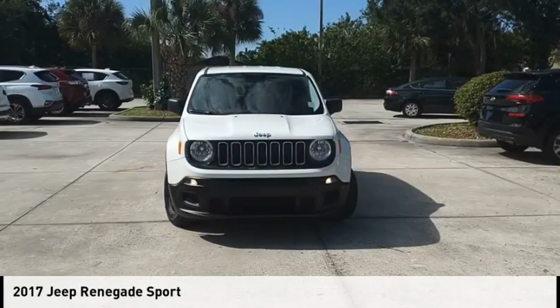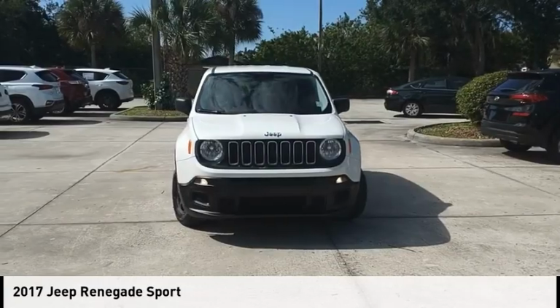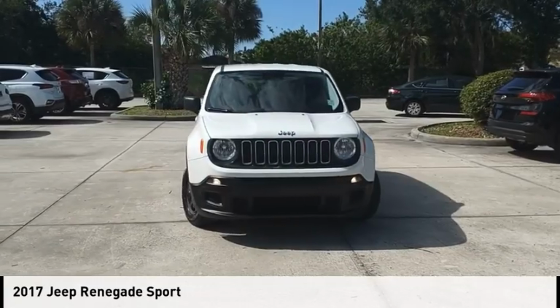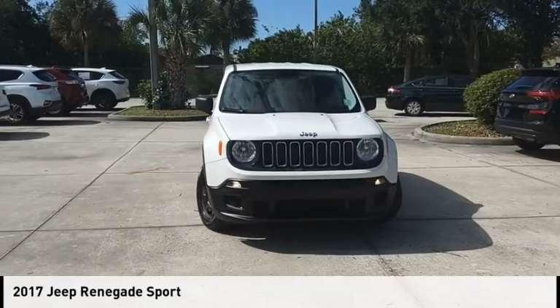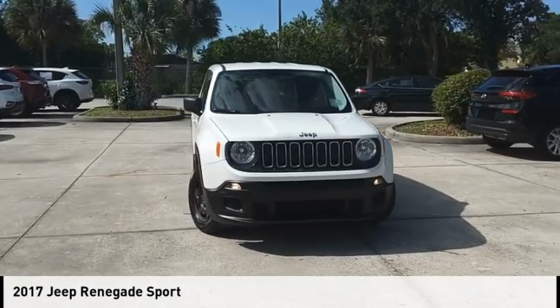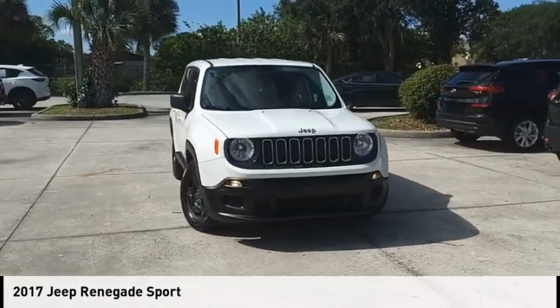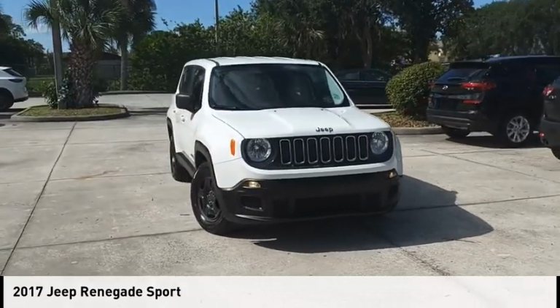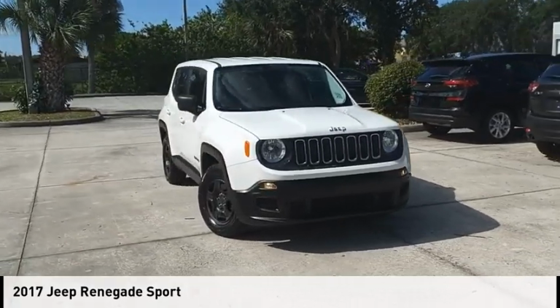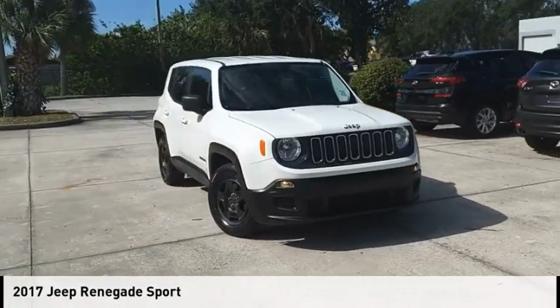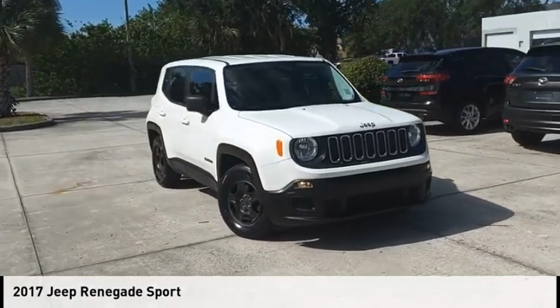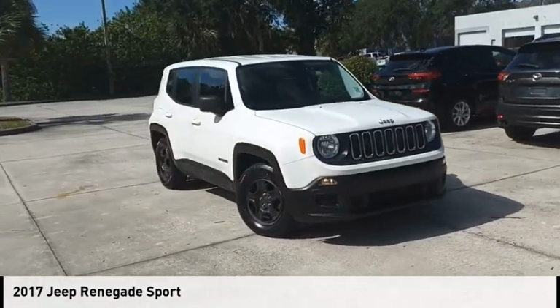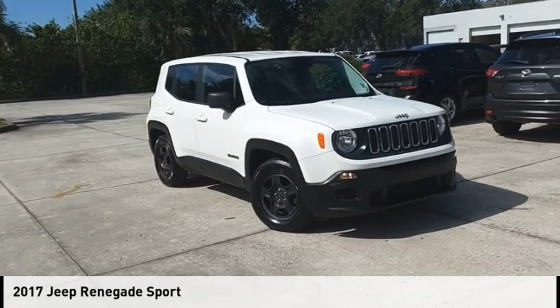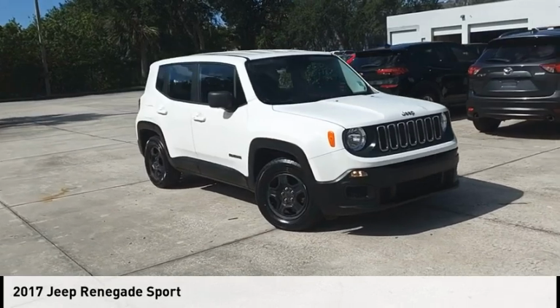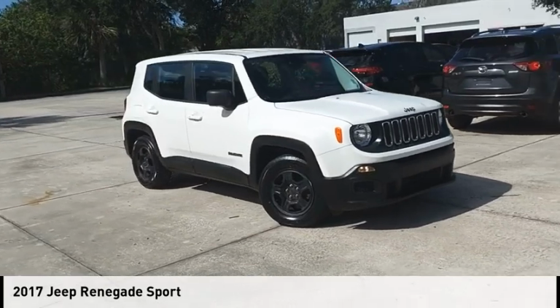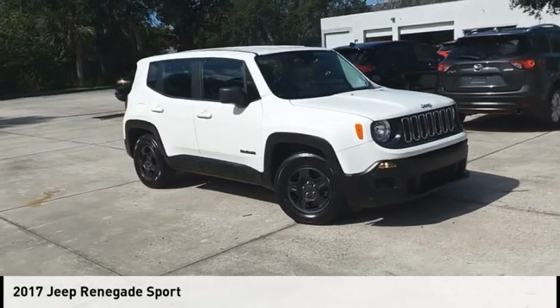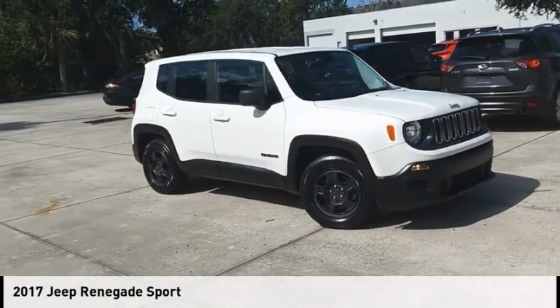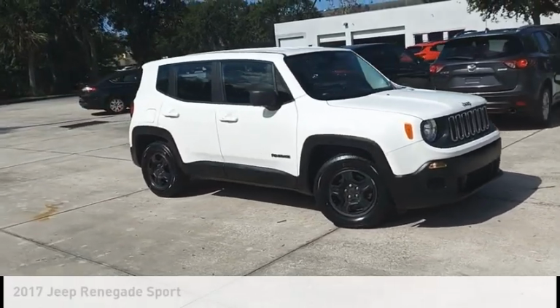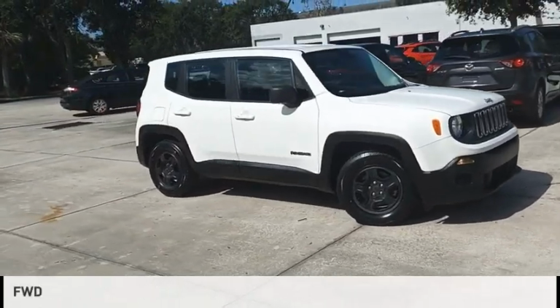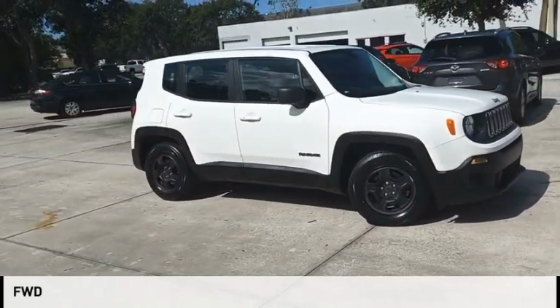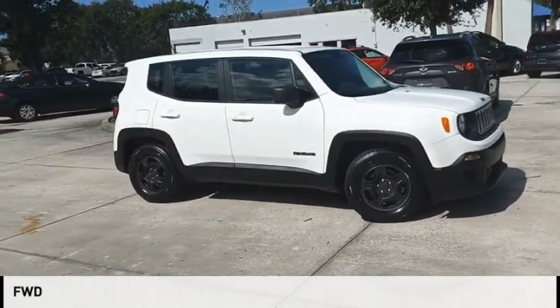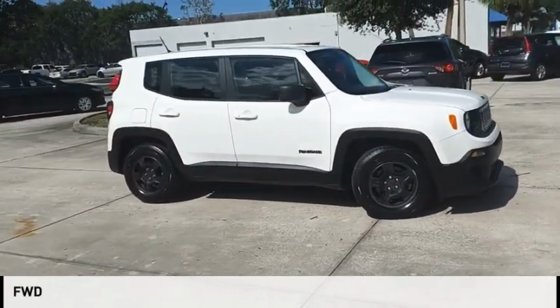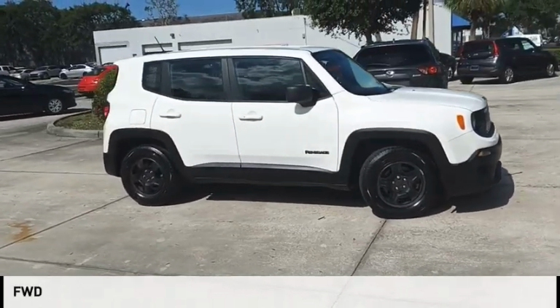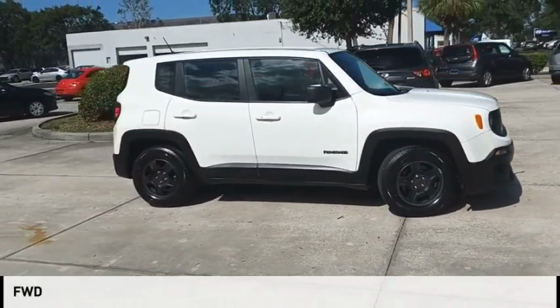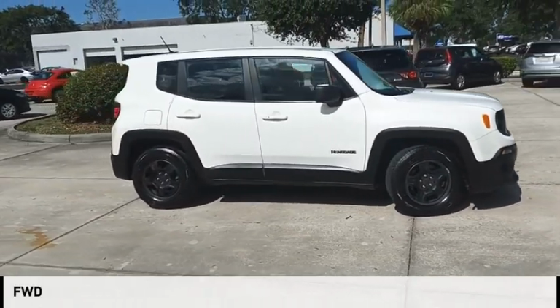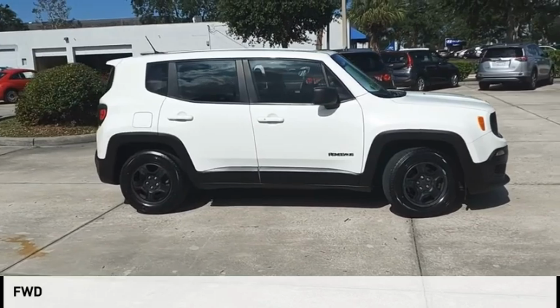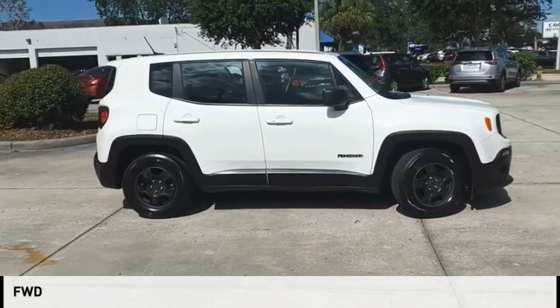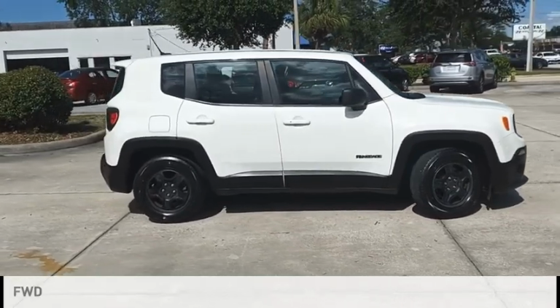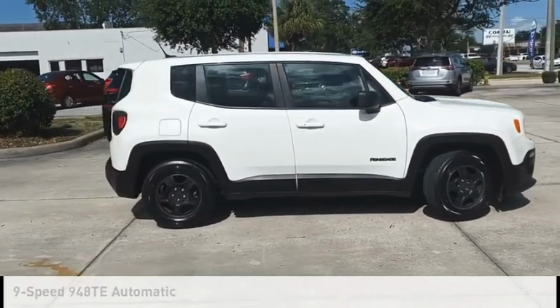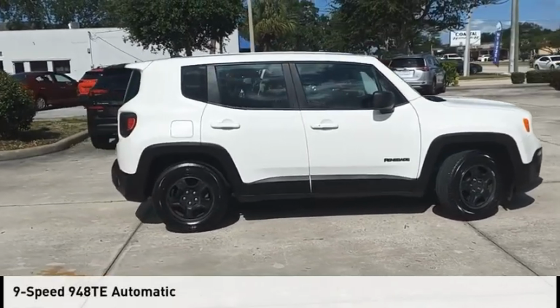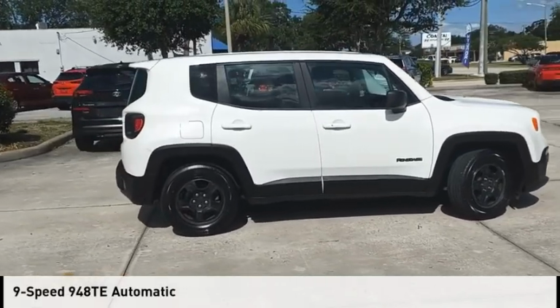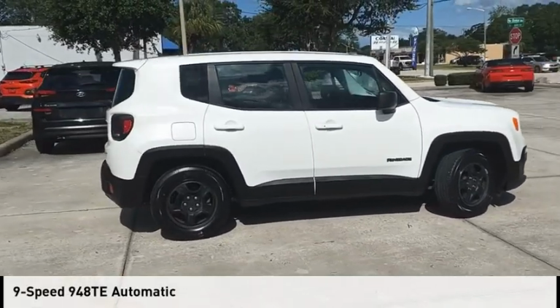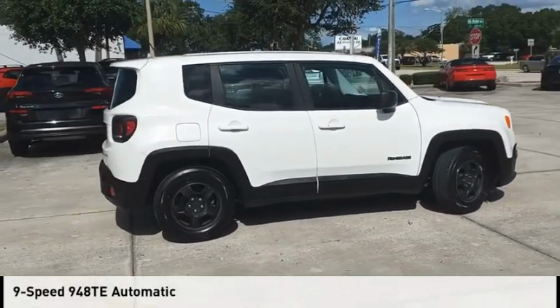Looking for the right vehicle? Check out the 2017 Jeep Renegade. This vehicle is powered by a front-wheel drive, 2.4-liter engine, and comes with a 9-speed automatic transmission.